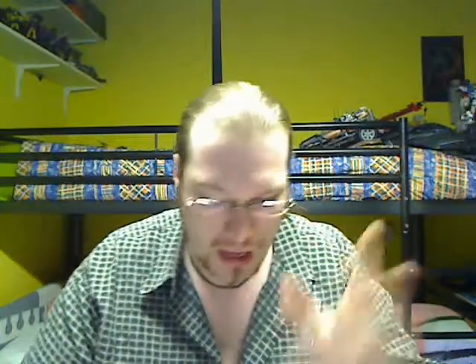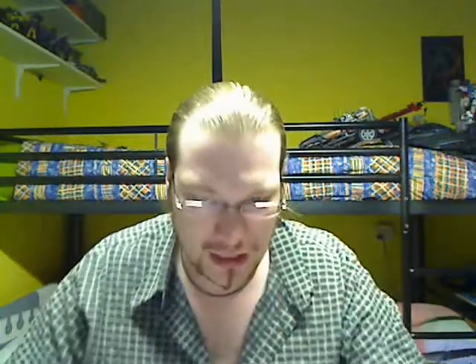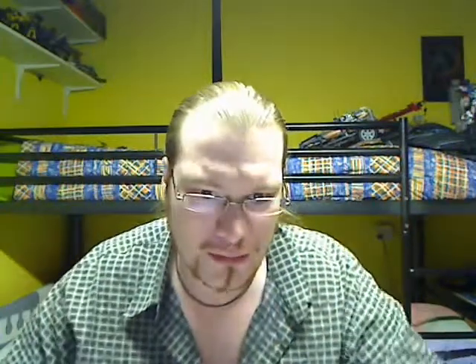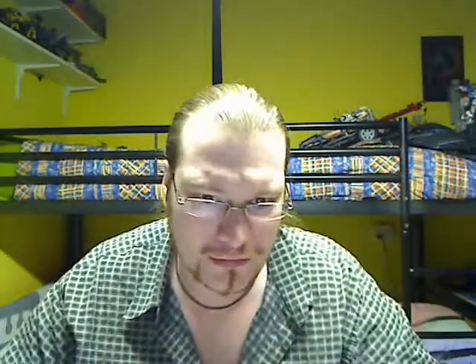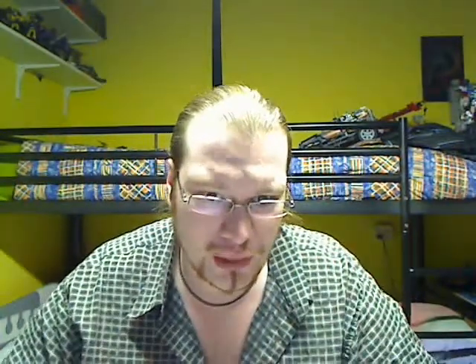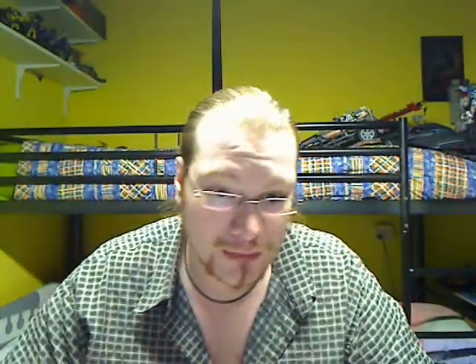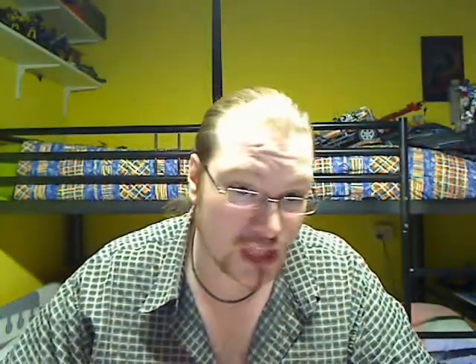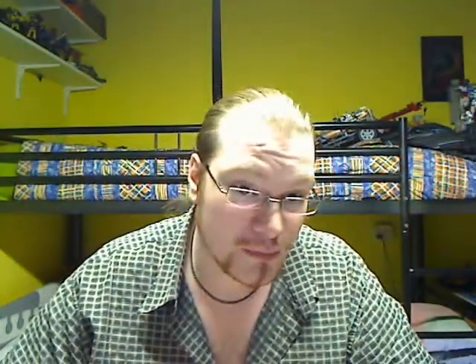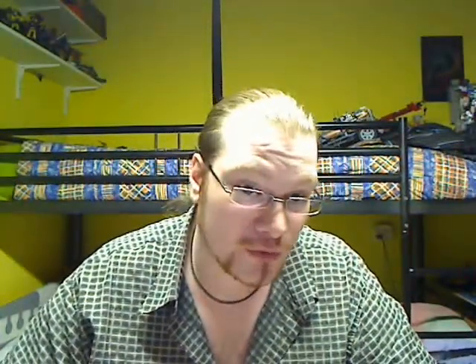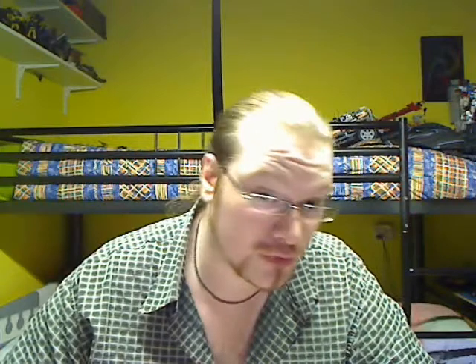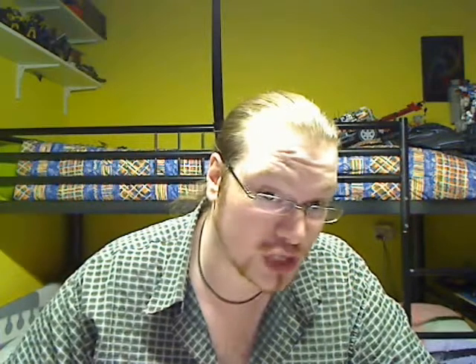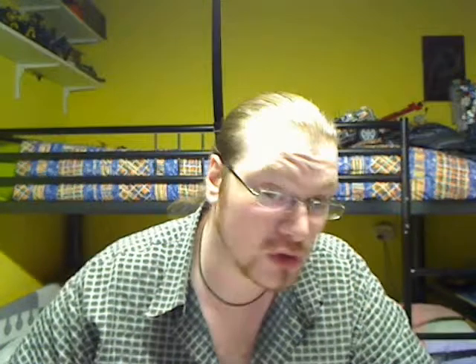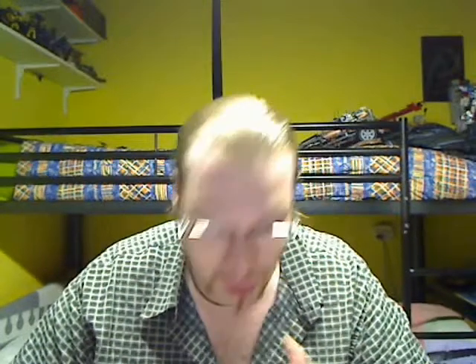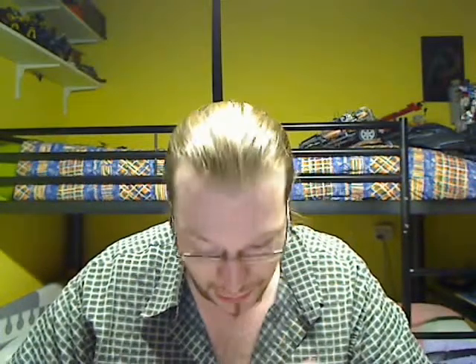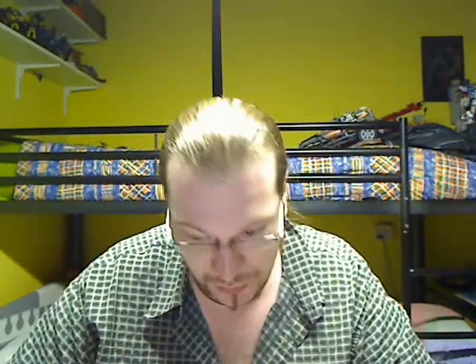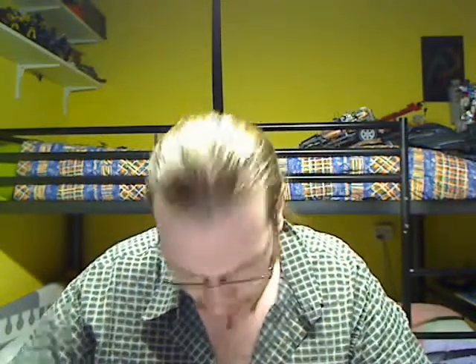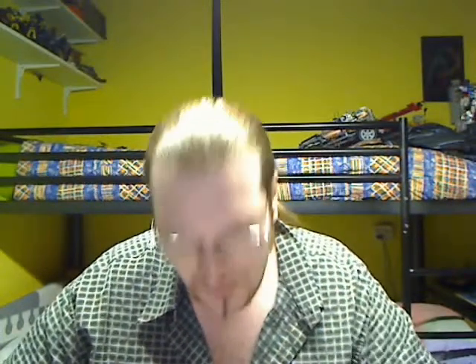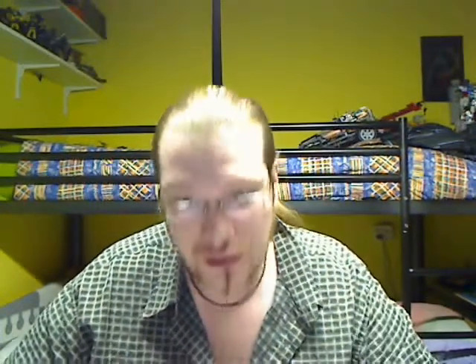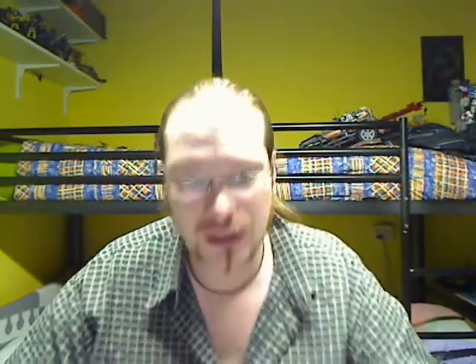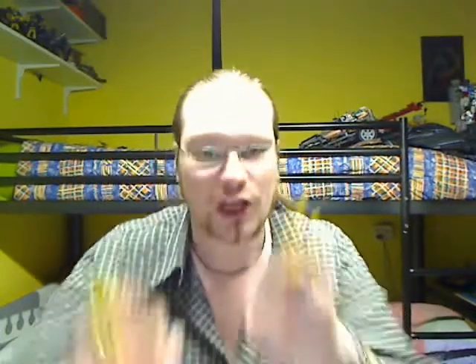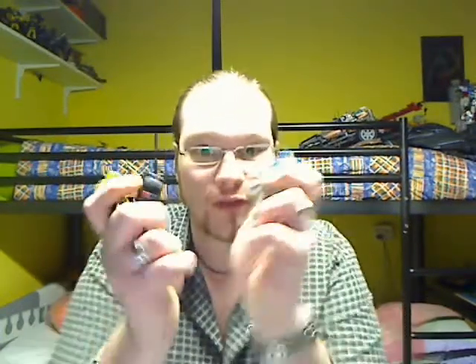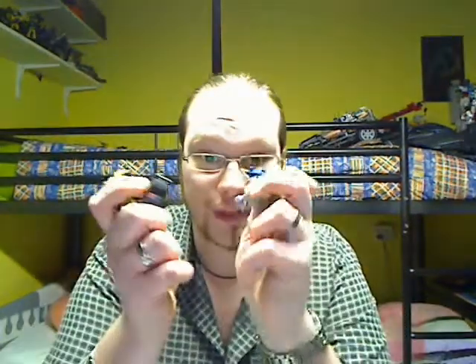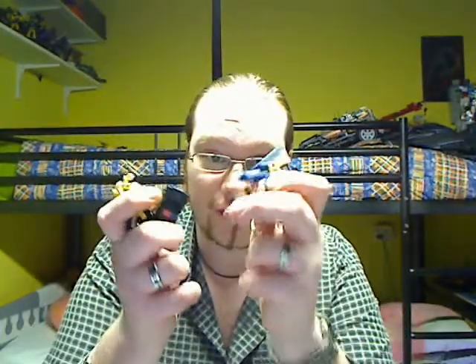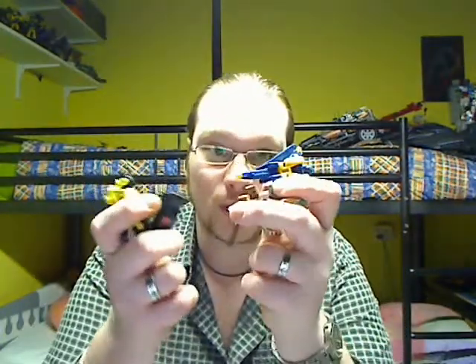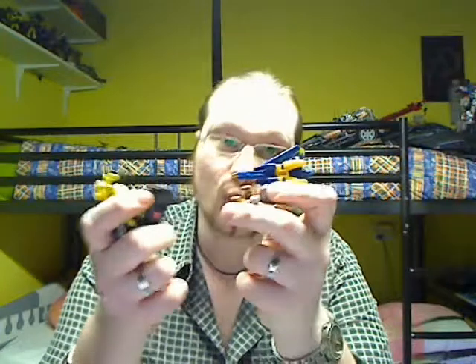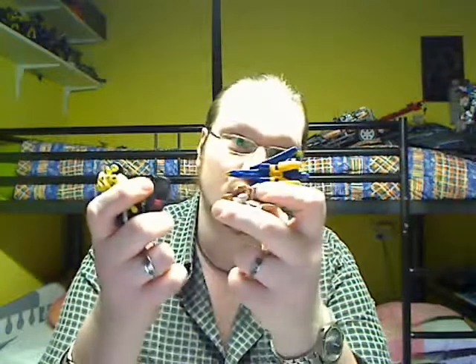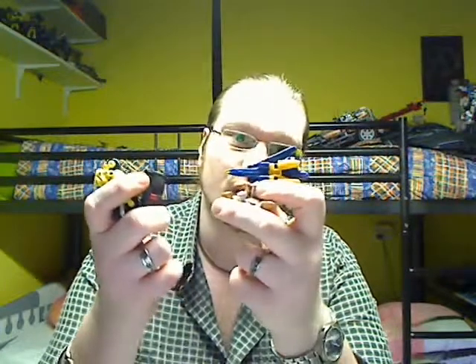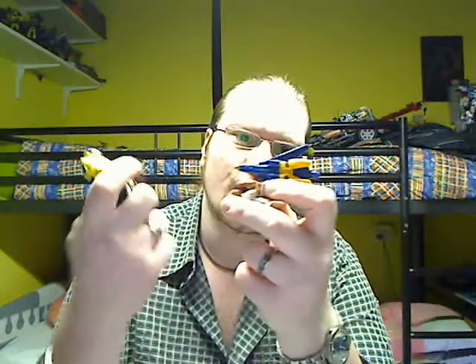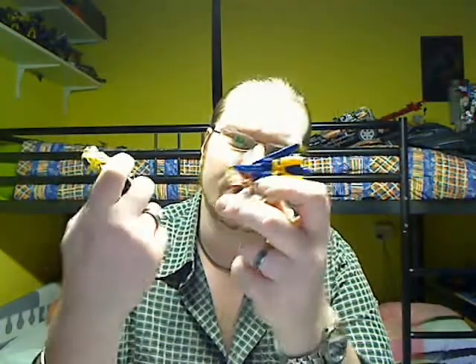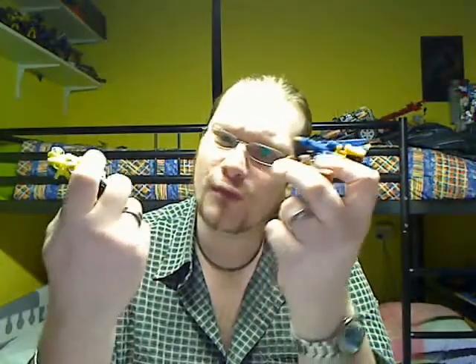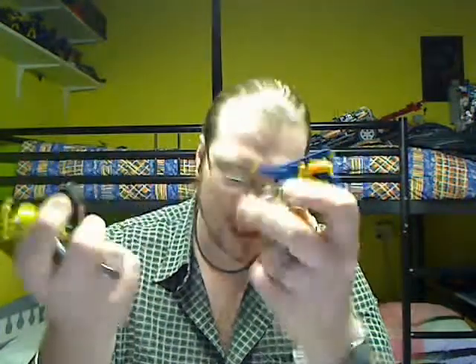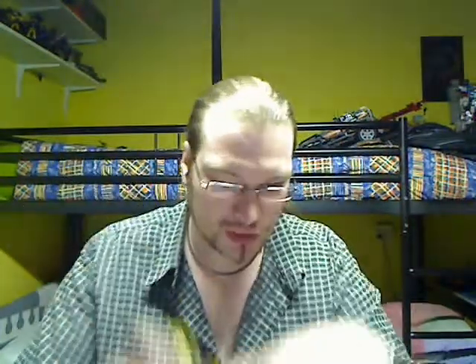Hi guys, I'm Battle of a Girl, welcome back to the second part of Transformers Cybertron Primus review. First let's start with the four bonus minicons.